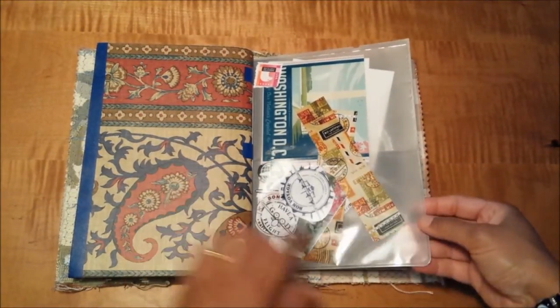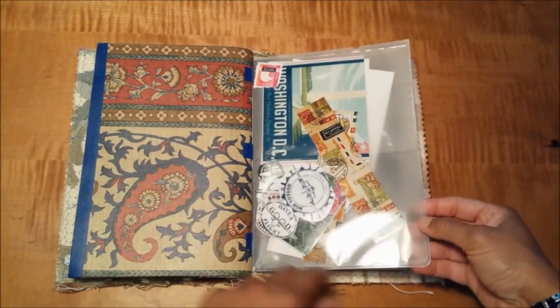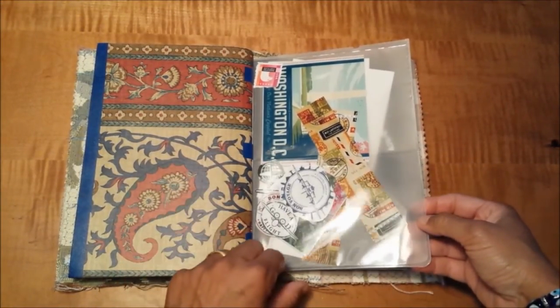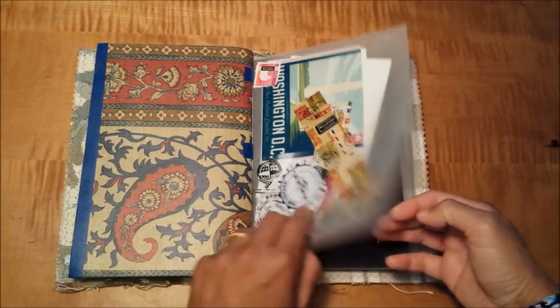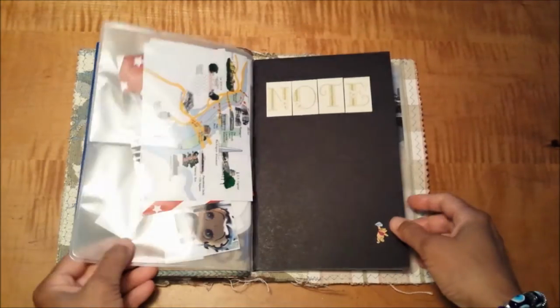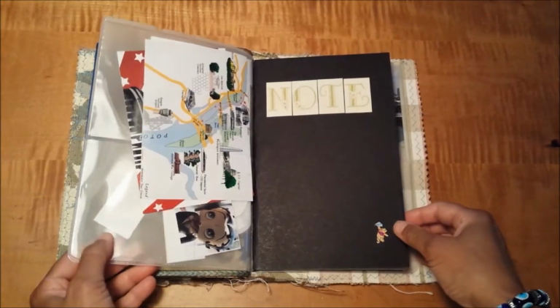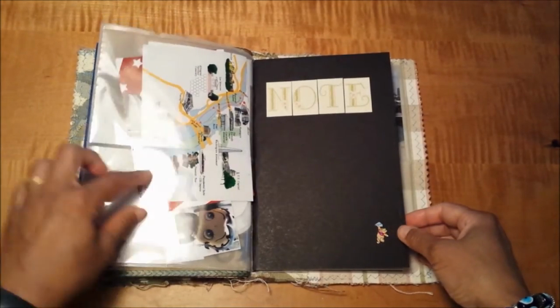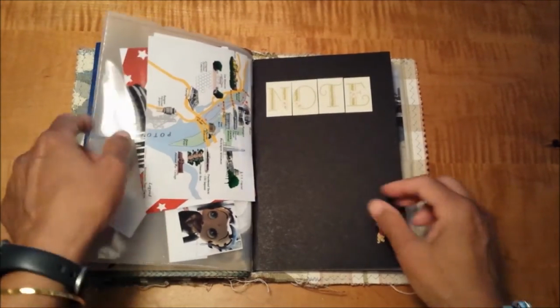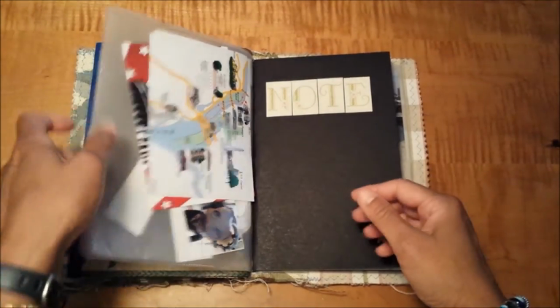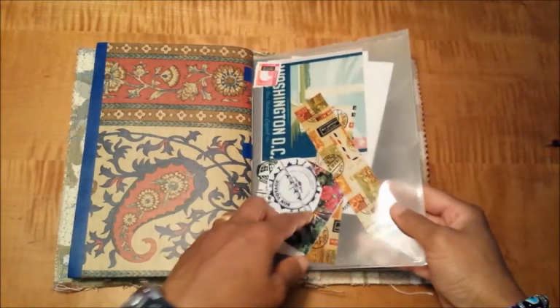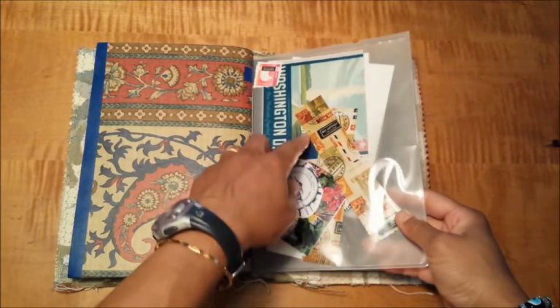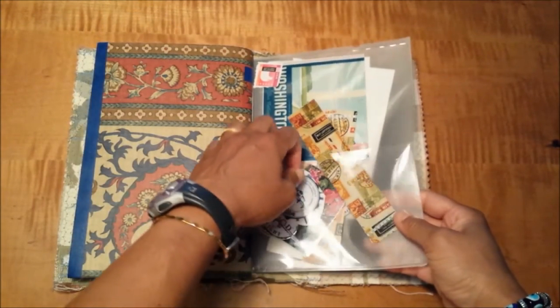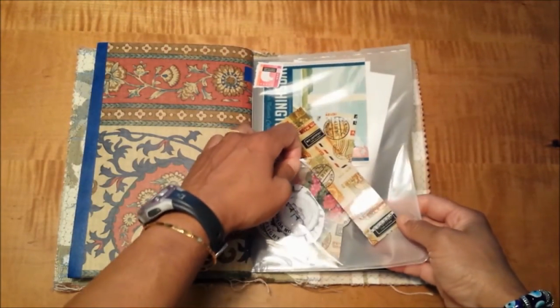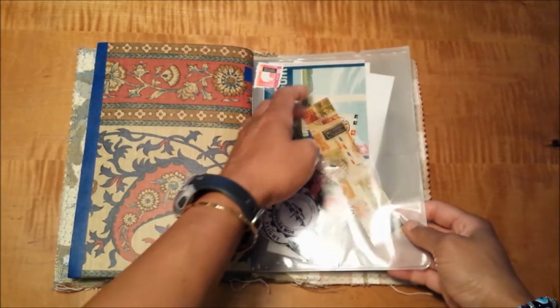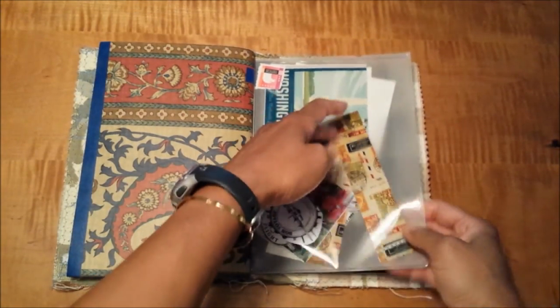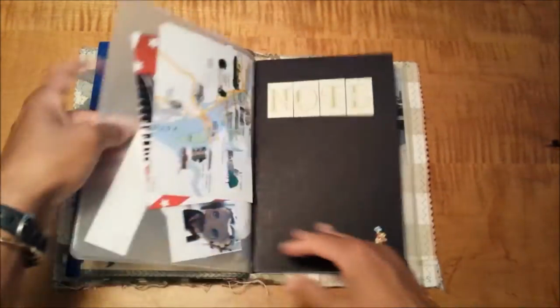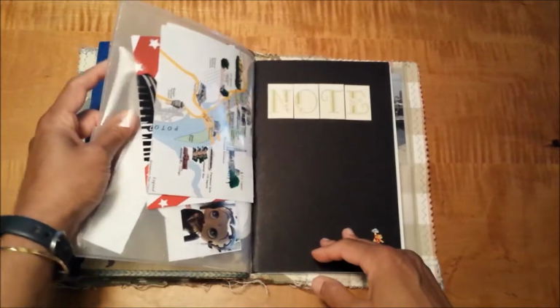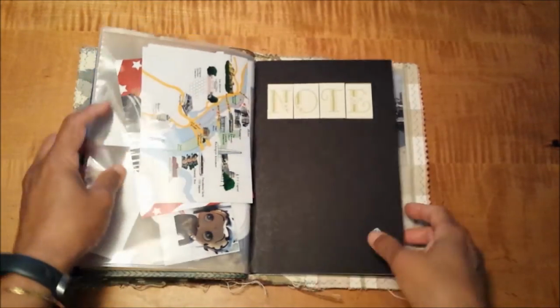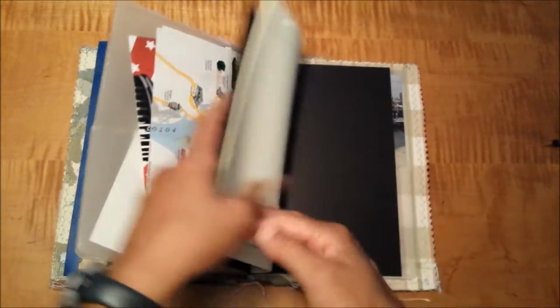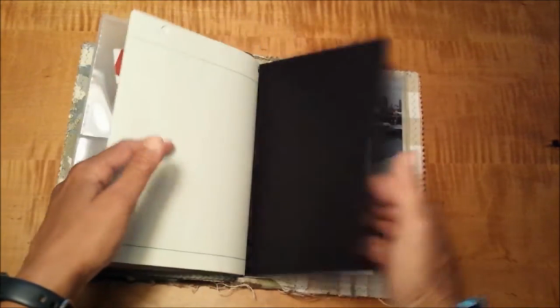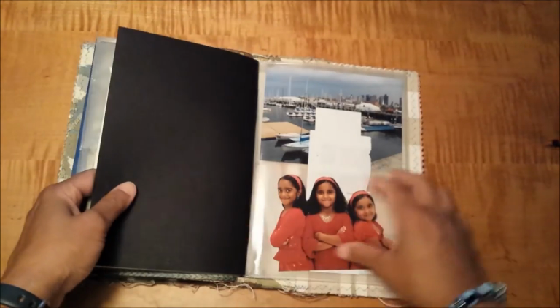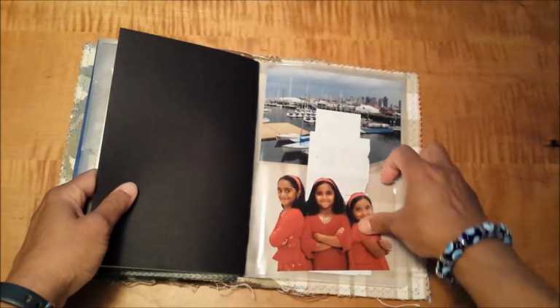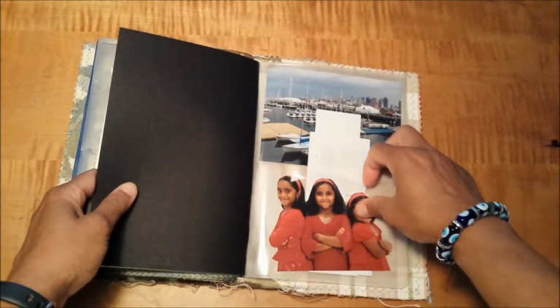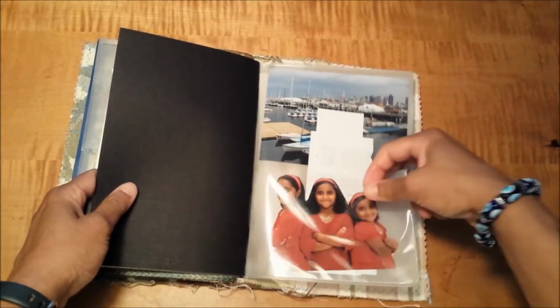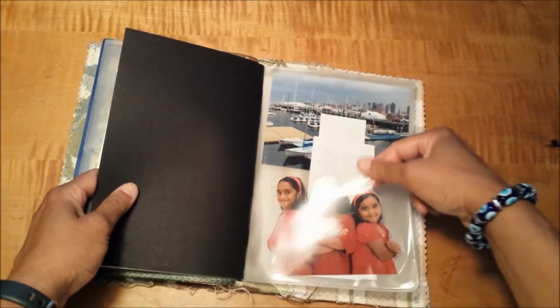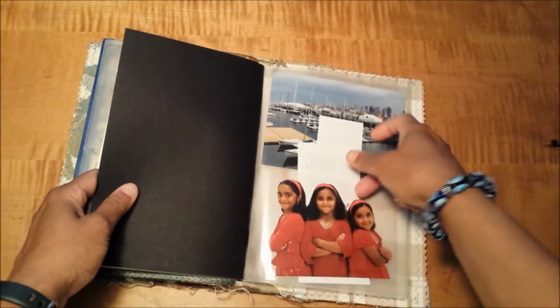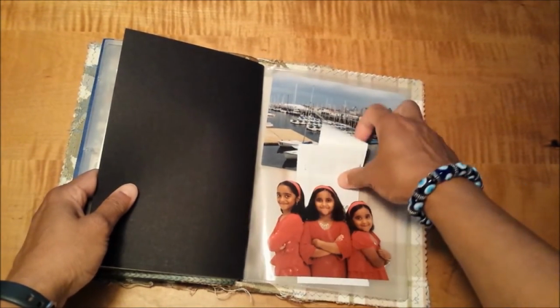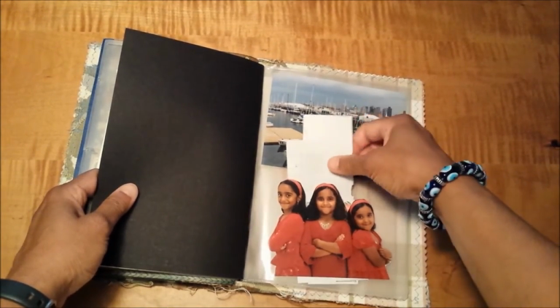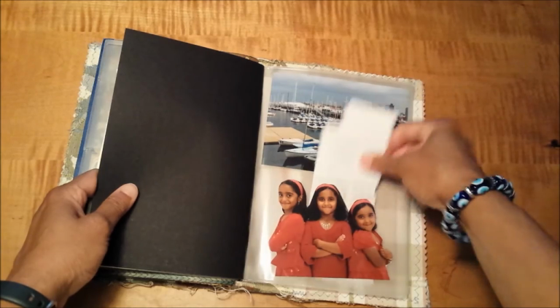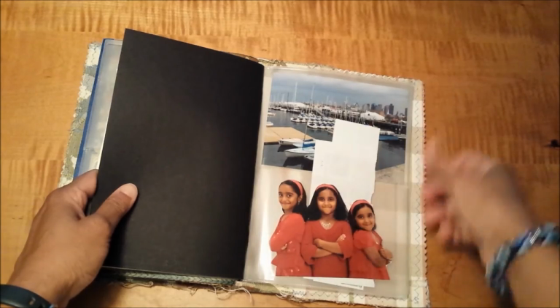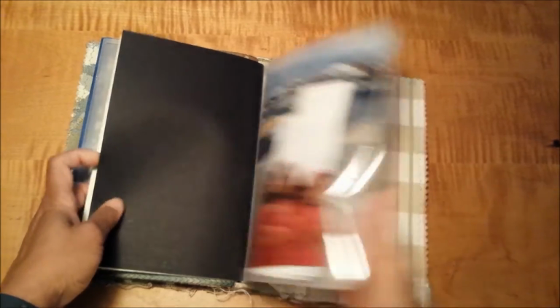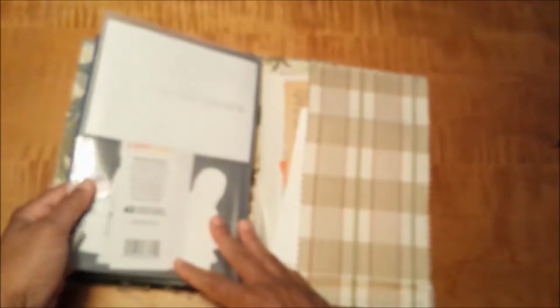I just cut off the rings and folded one in half, which gives me four pockets in the front and four pockets in the back that I can keep things in before I go ahead and use them in my journal.